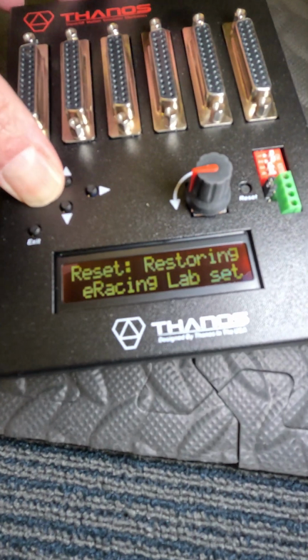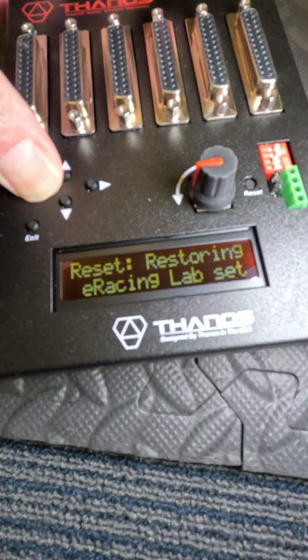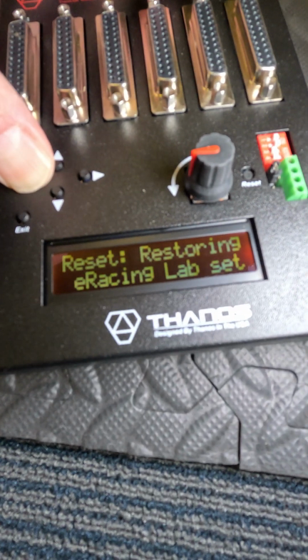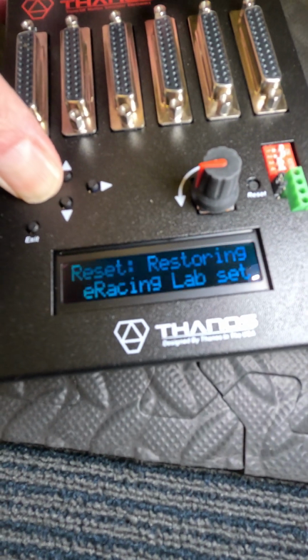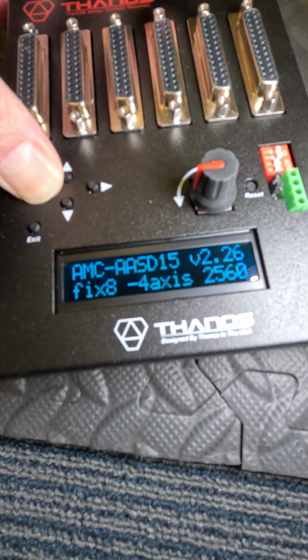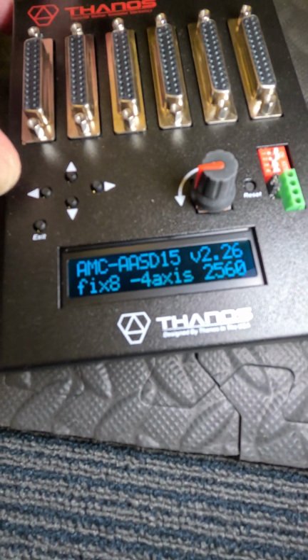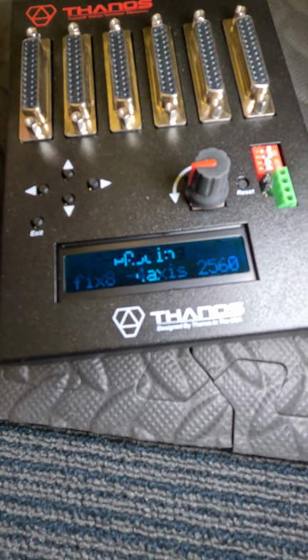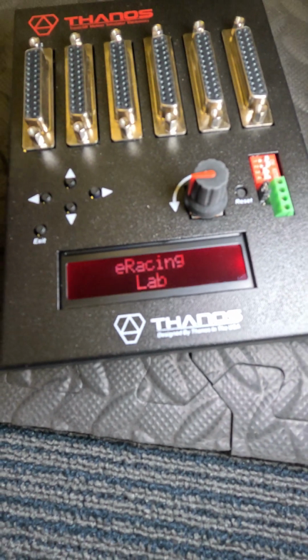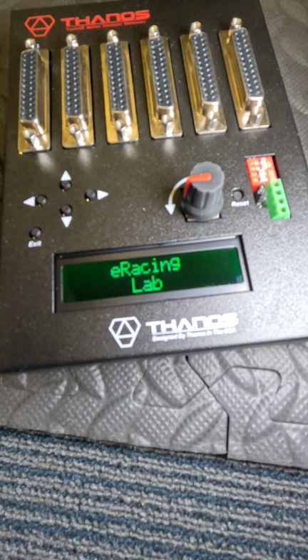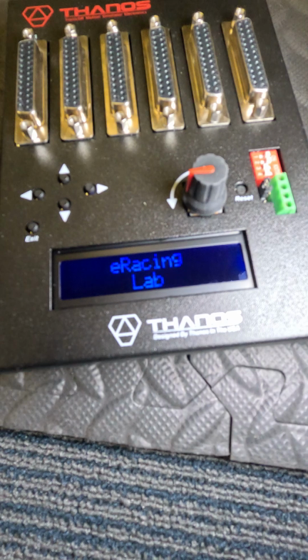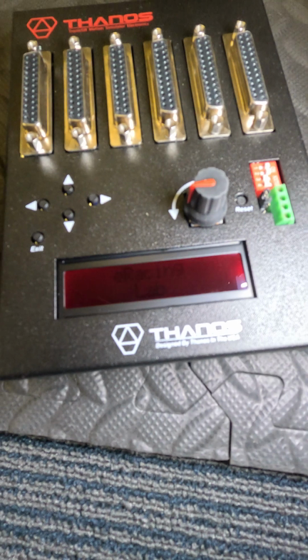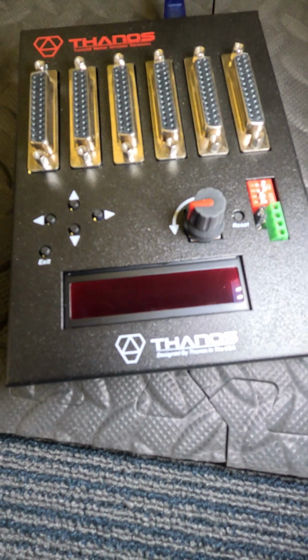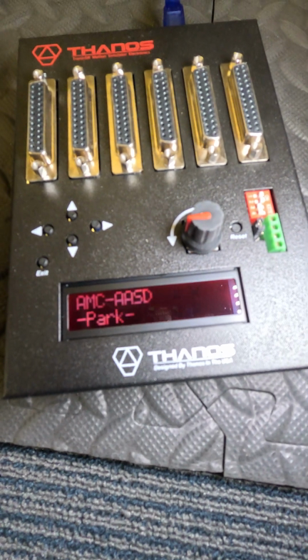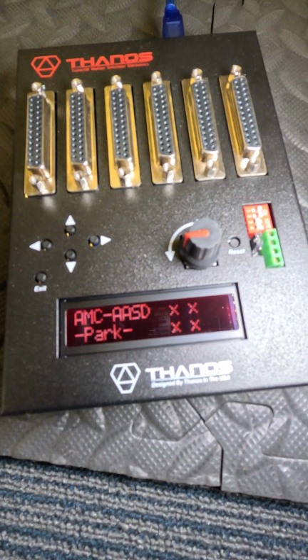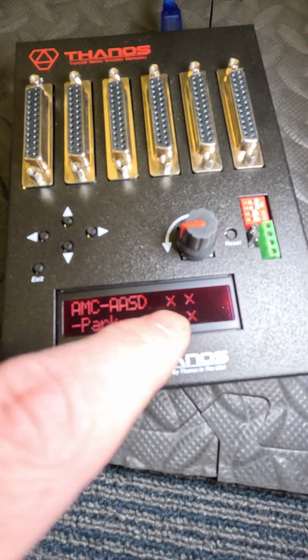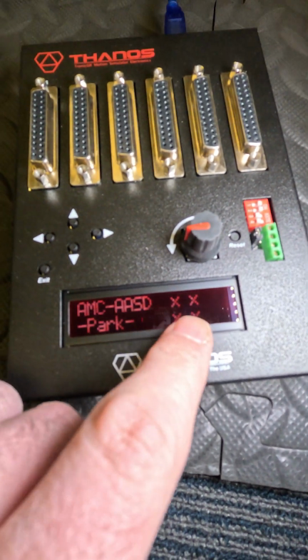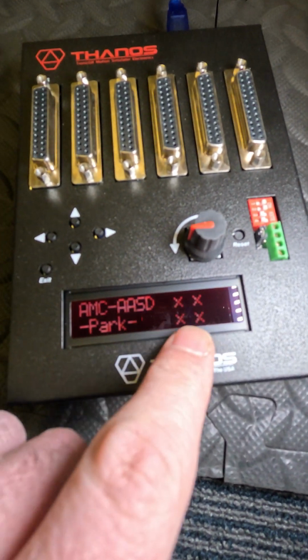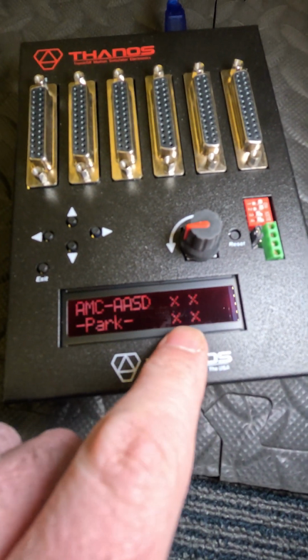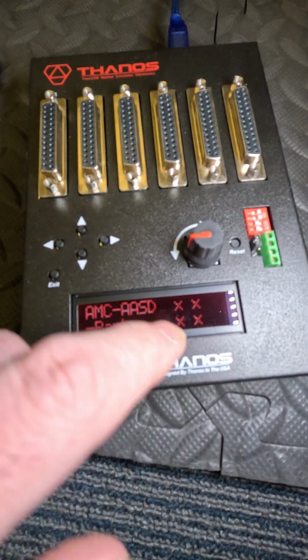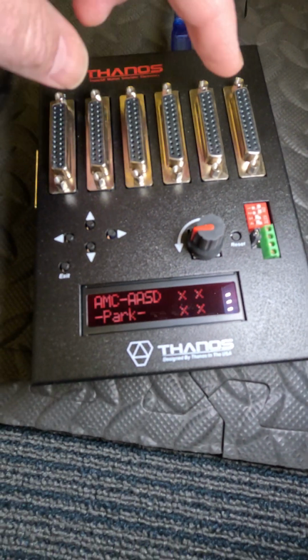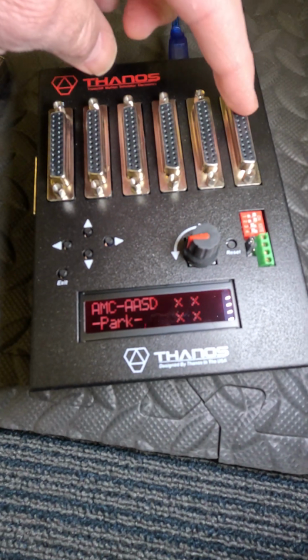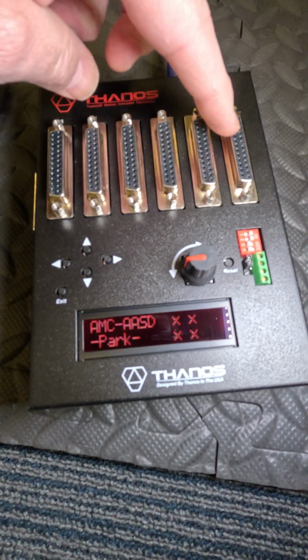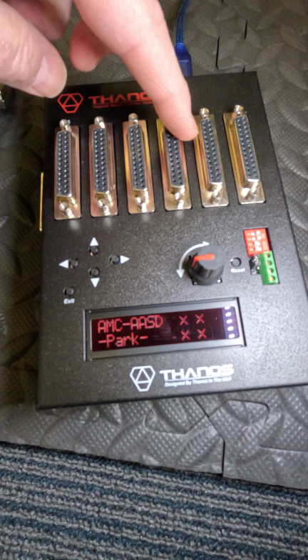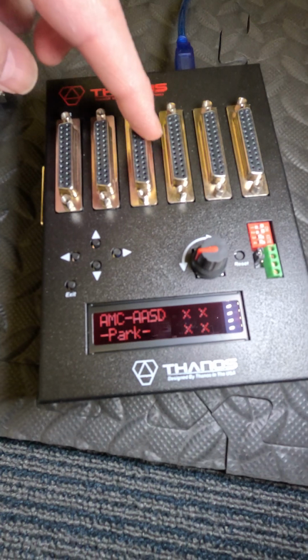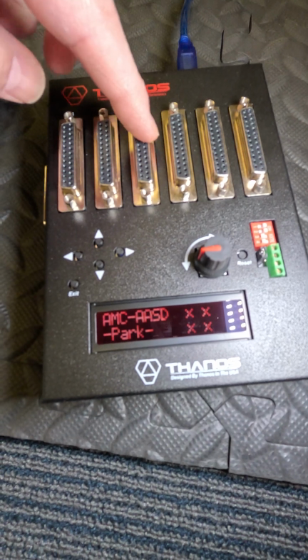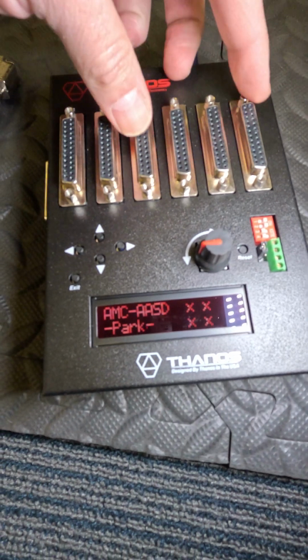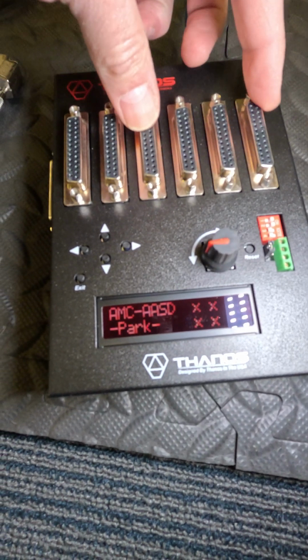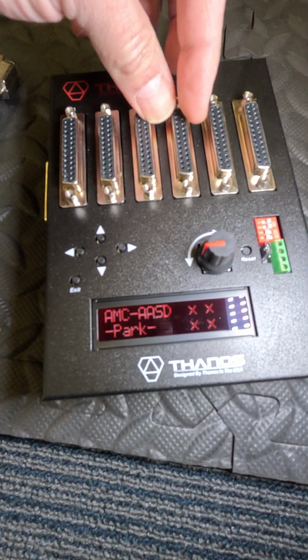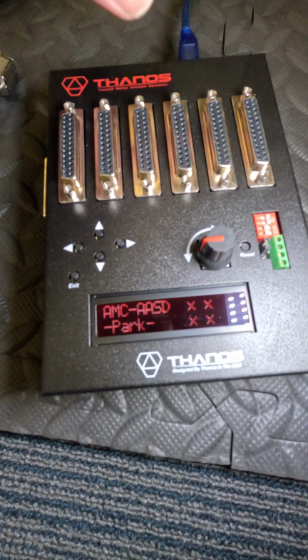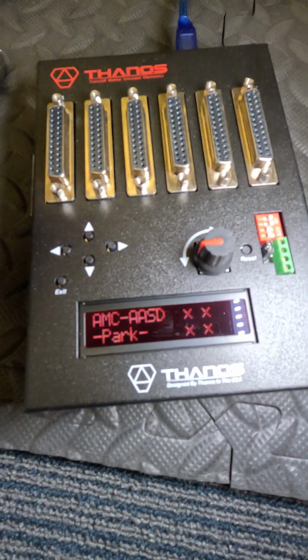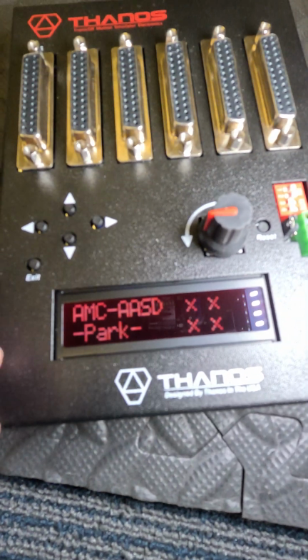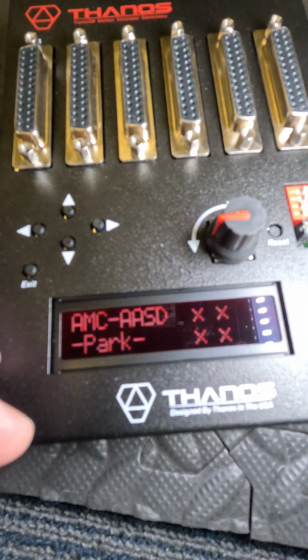You'll see it will show 'restoring' and then you'll see the logo. By default, it's four actuators — the four ports are going to be used for the actuators.